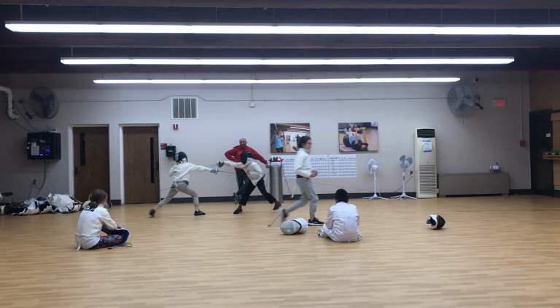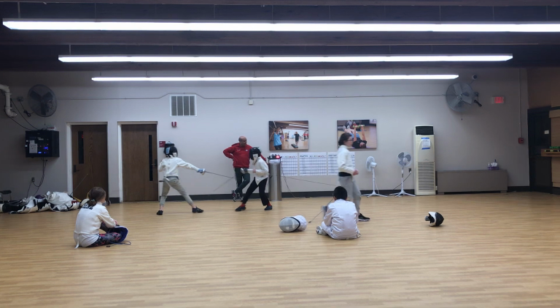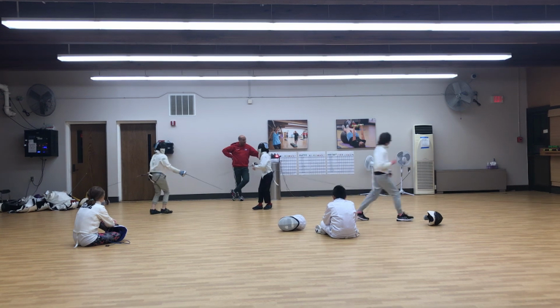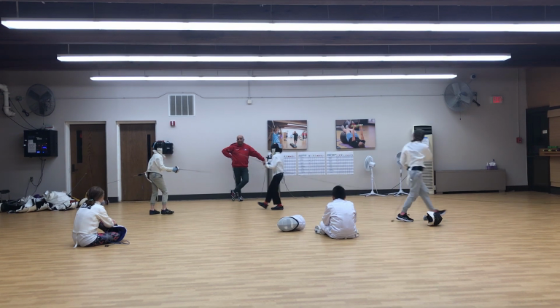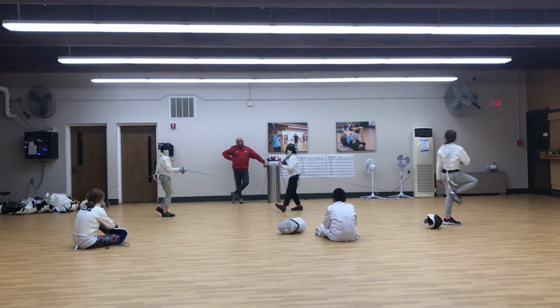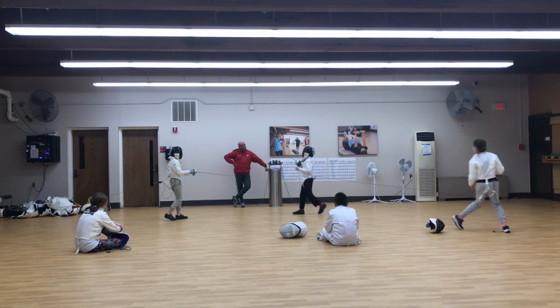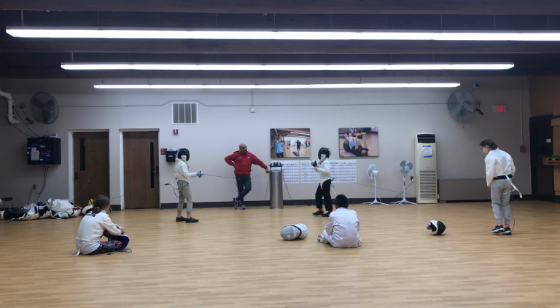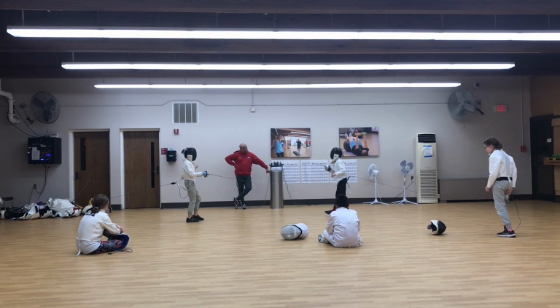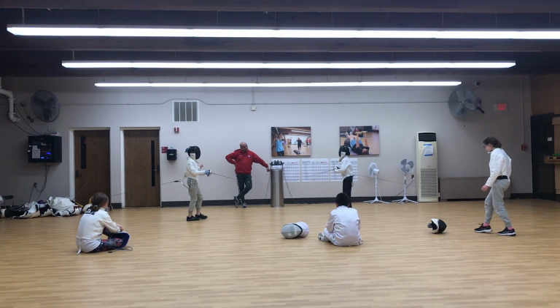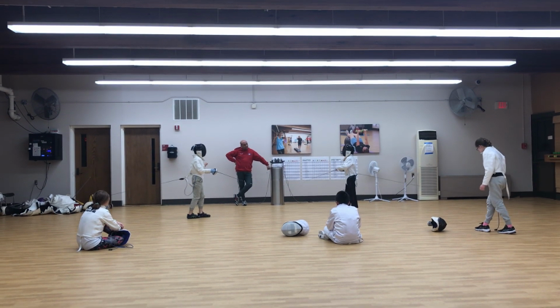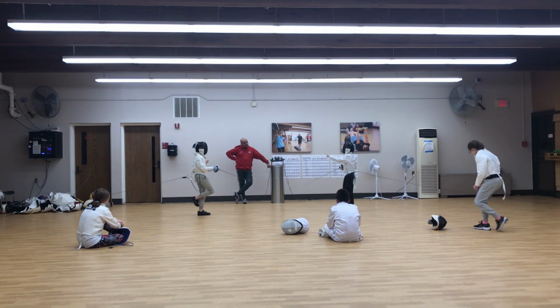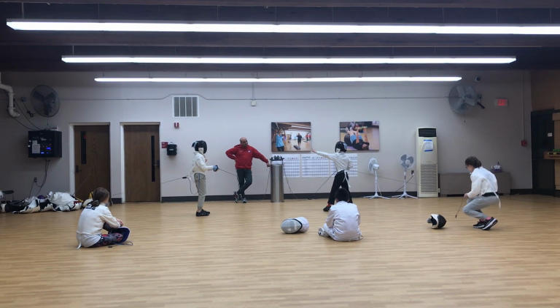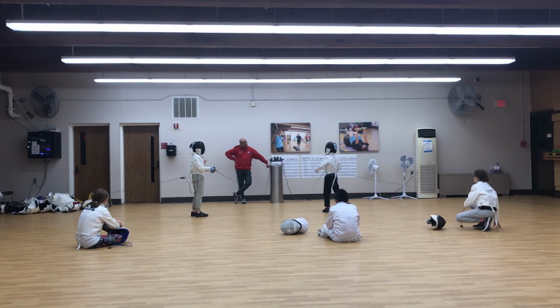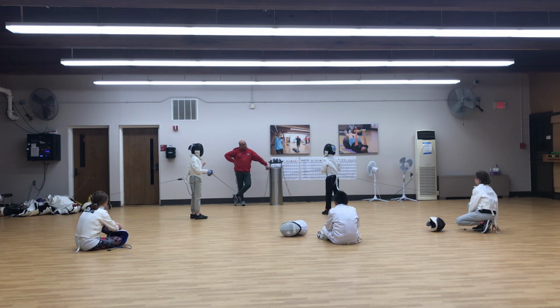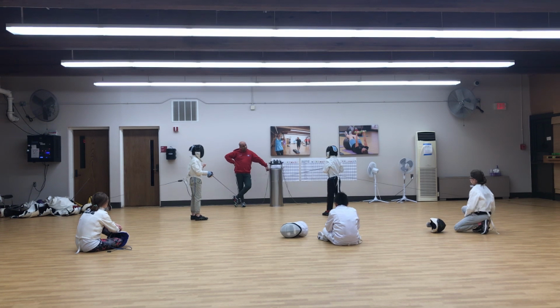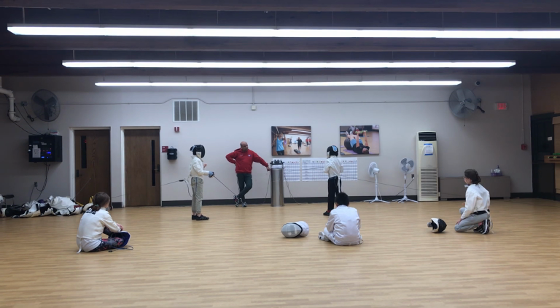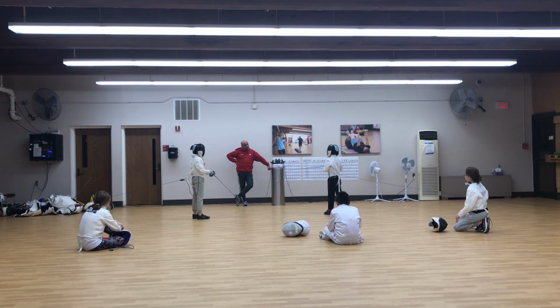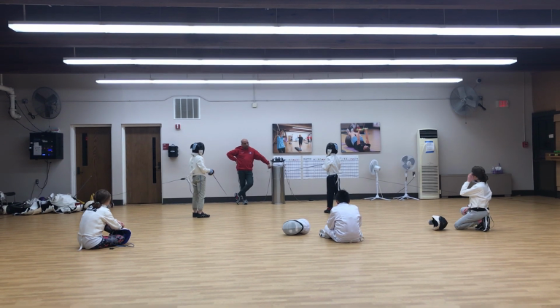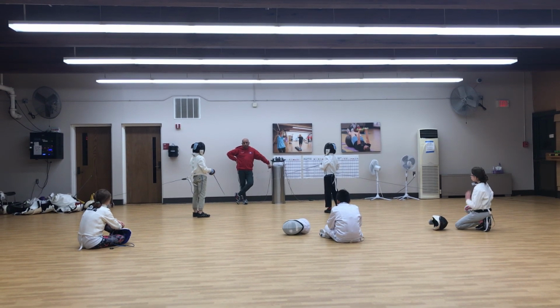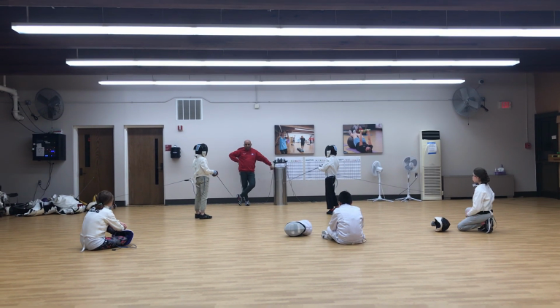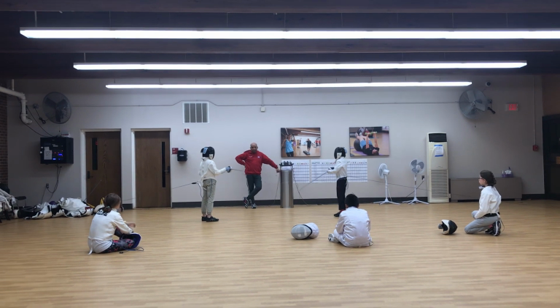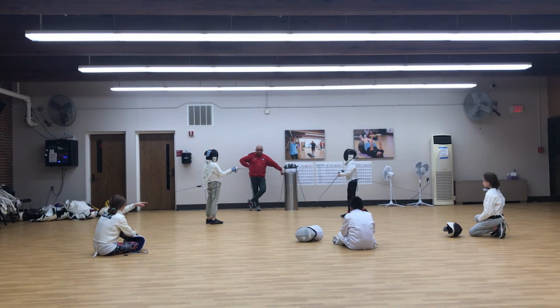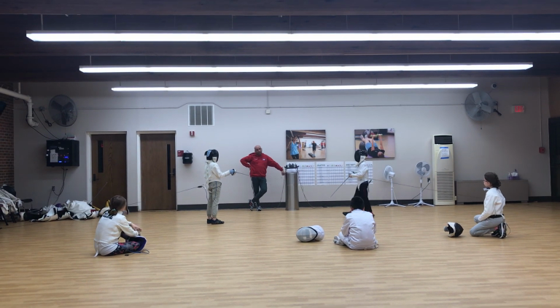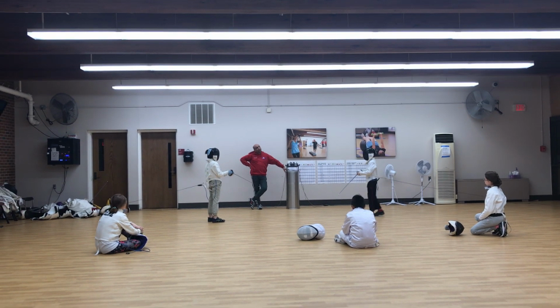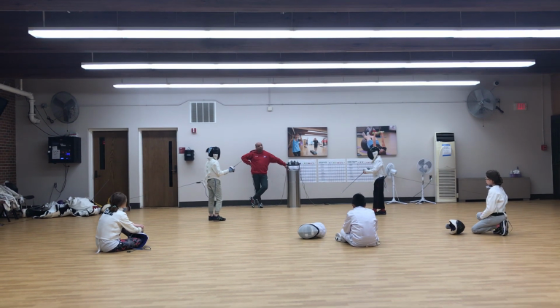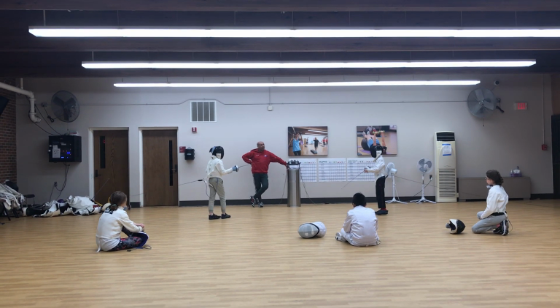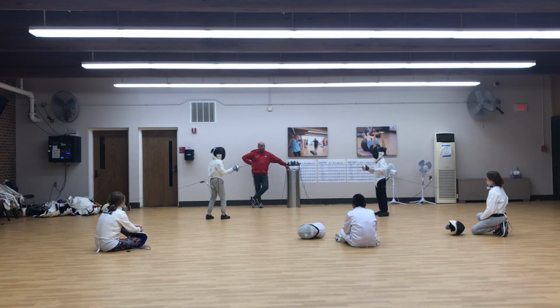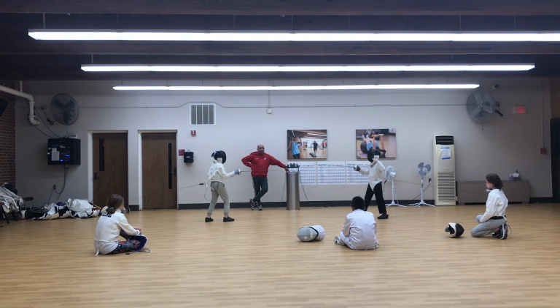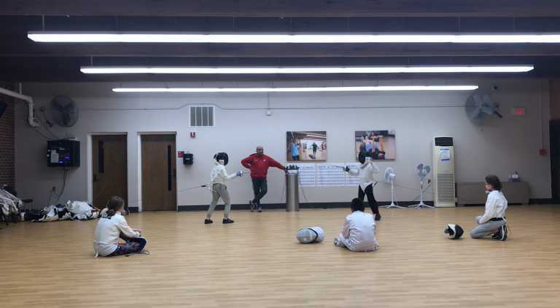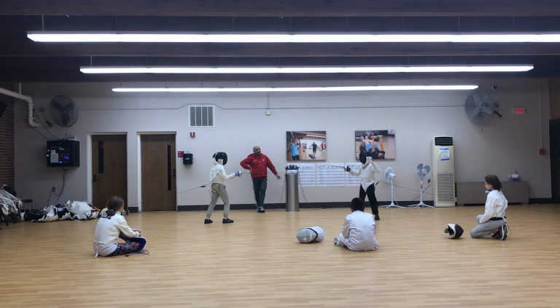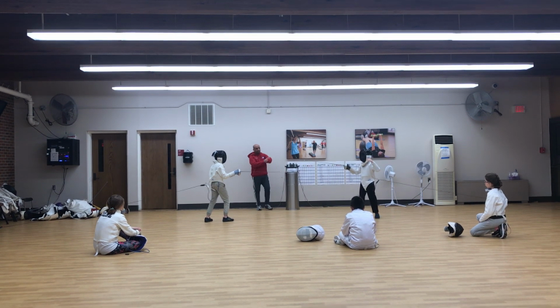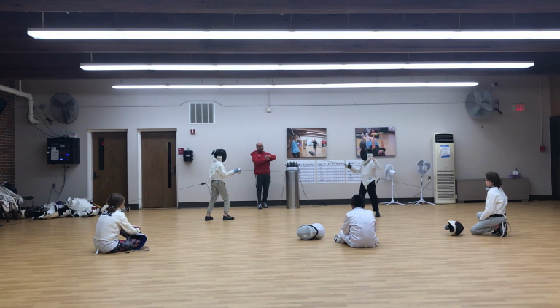How? That's good. Two, two, three. Who's three? Him? Three, two. Hang on. Ready, fence.